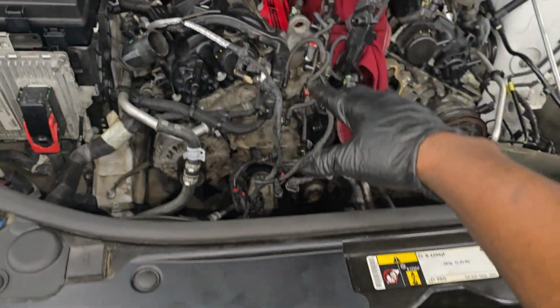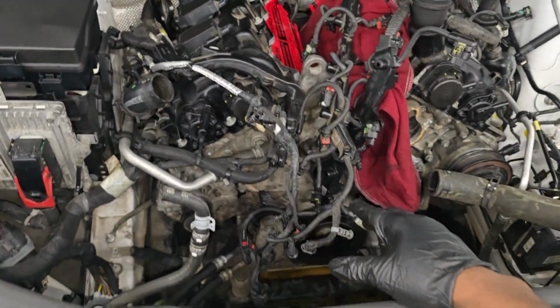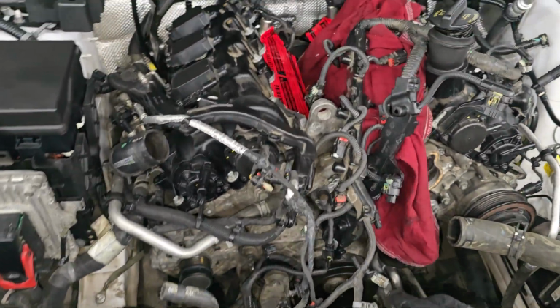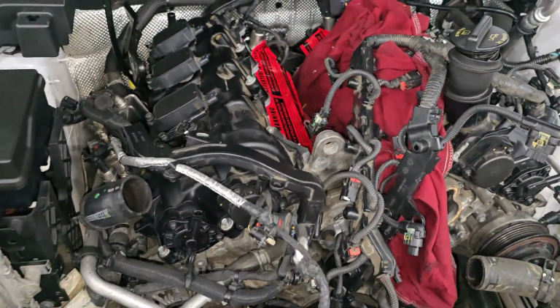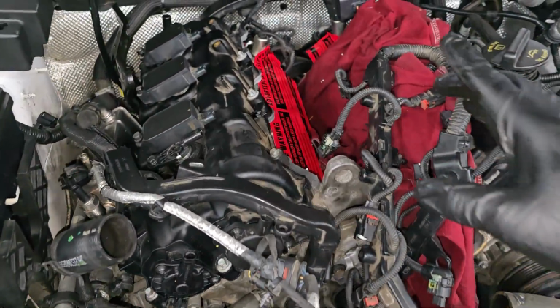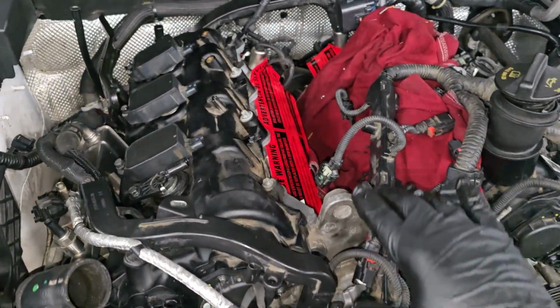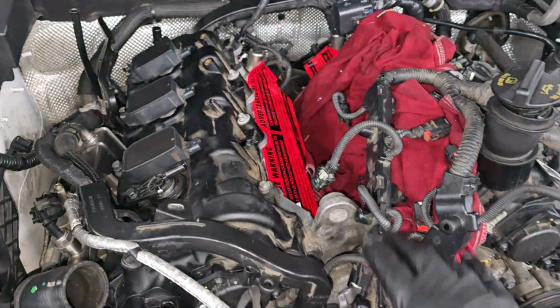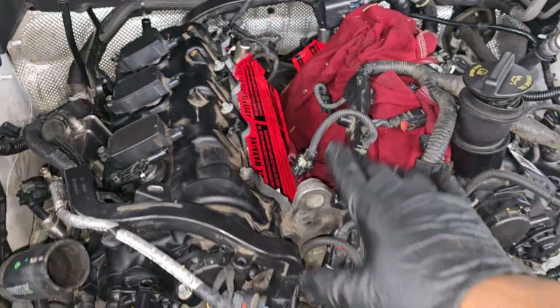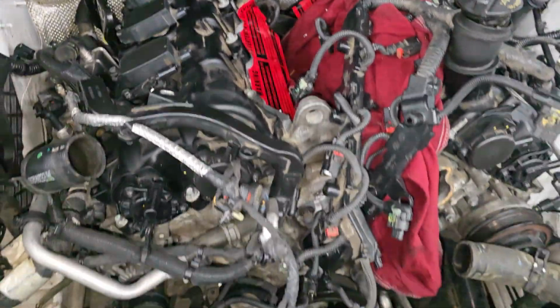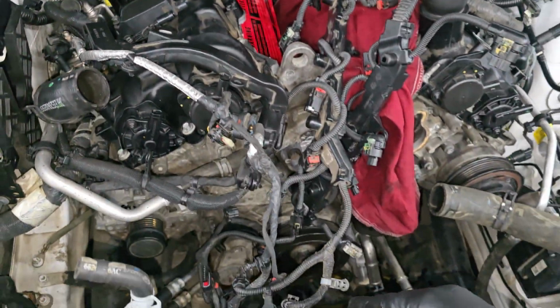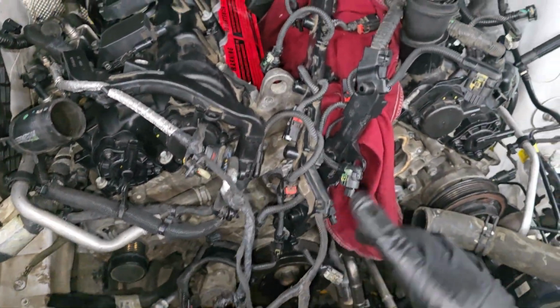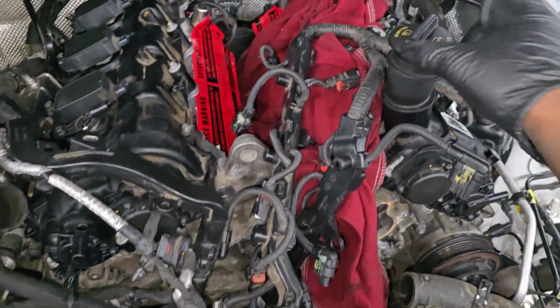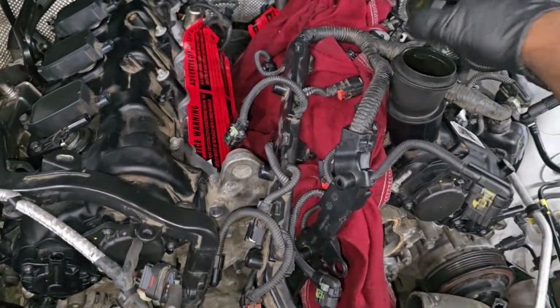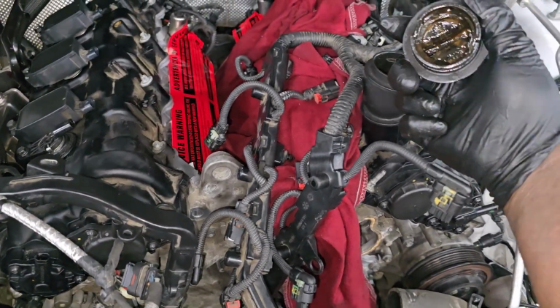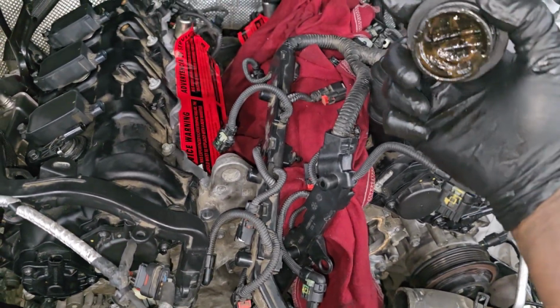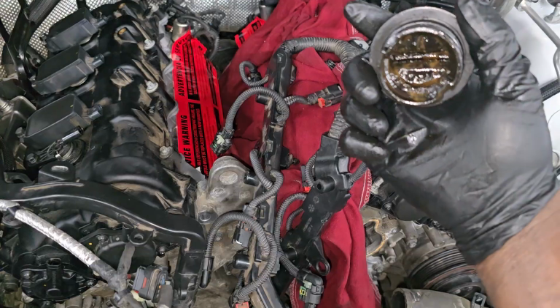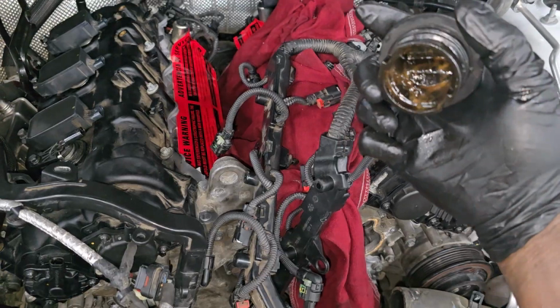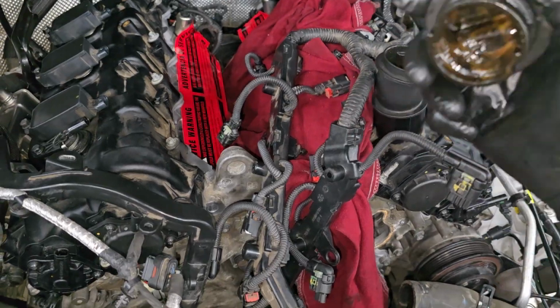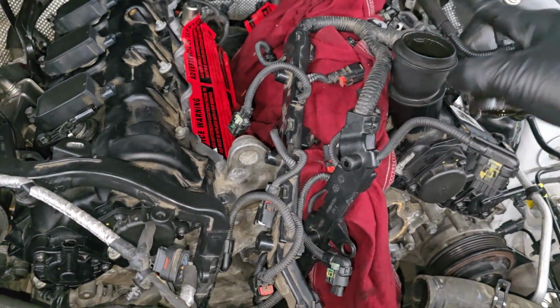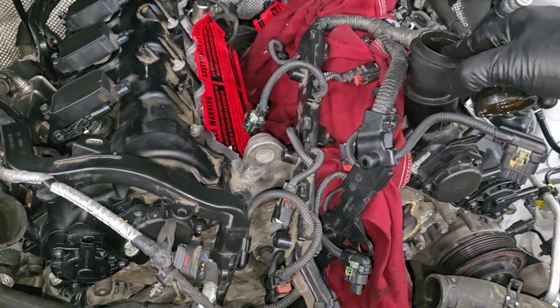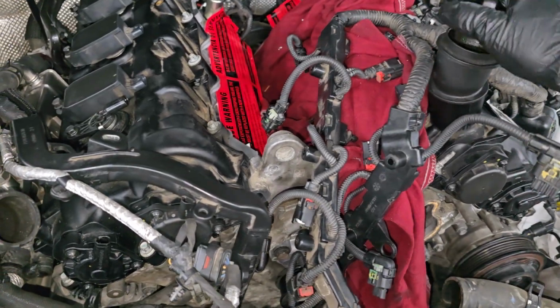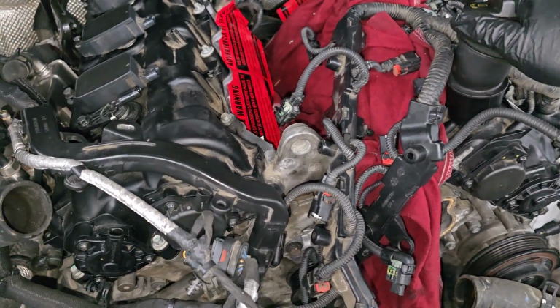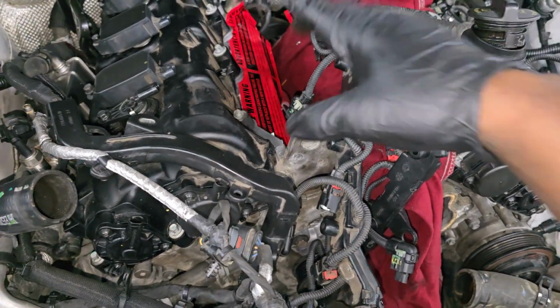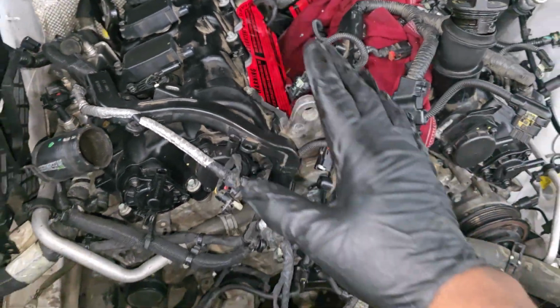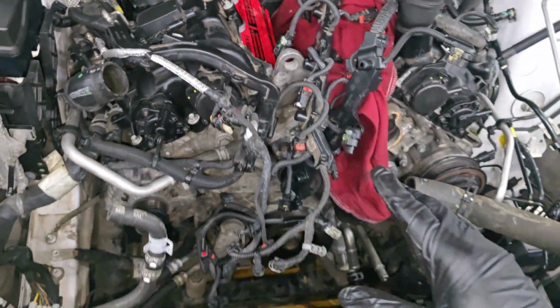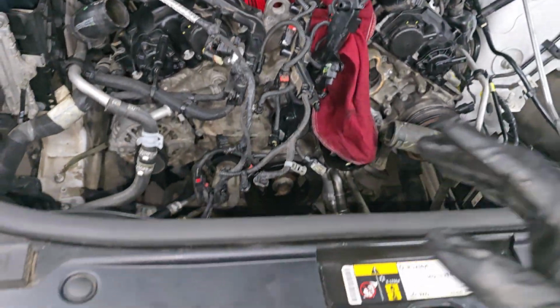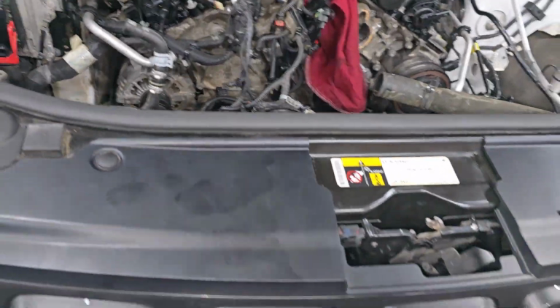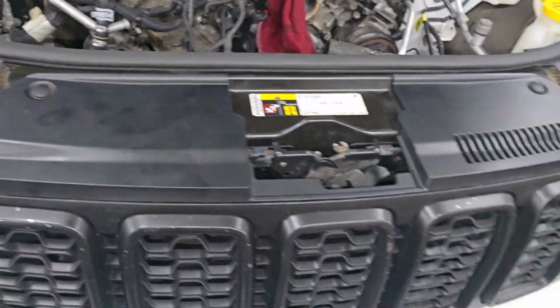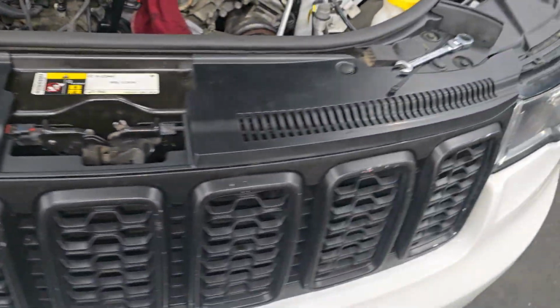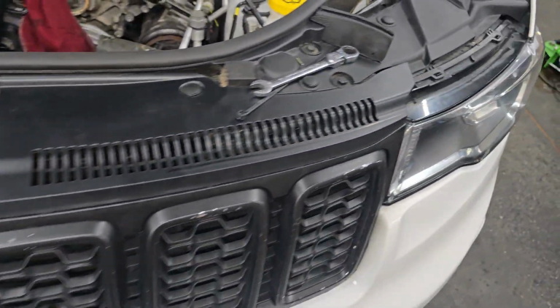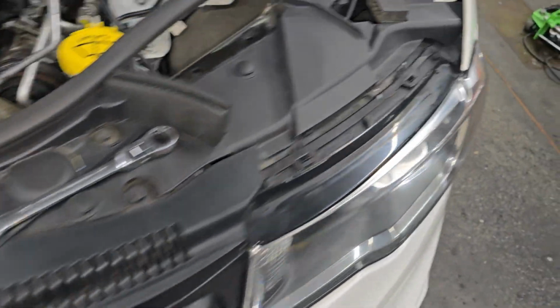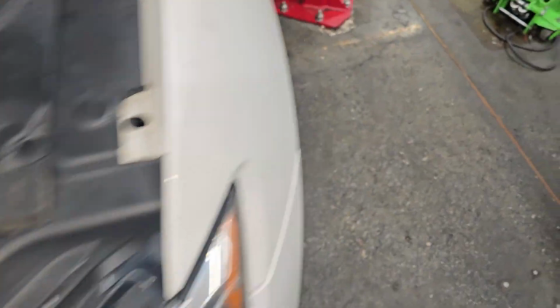Alright guys, real quick — as you can see, we got it in. This is the new engine, the Pentastar. Y'all remember the one? I'm about to clean this up — I can't put this on the new engine anyway. We got the new engine in guys, now let me show y'all something, let me go over something with y'all real quick.